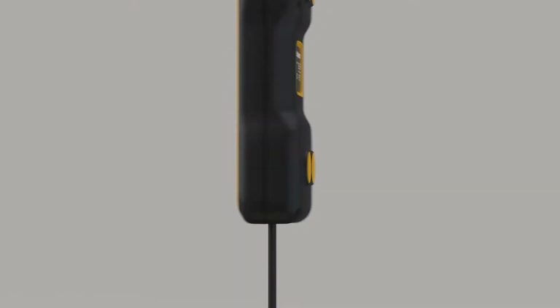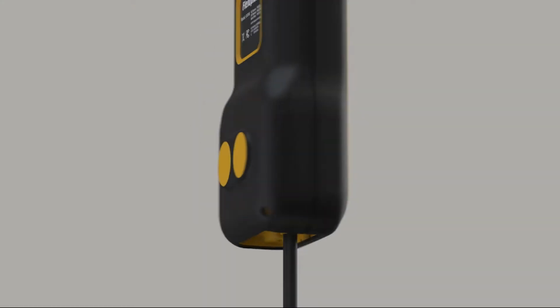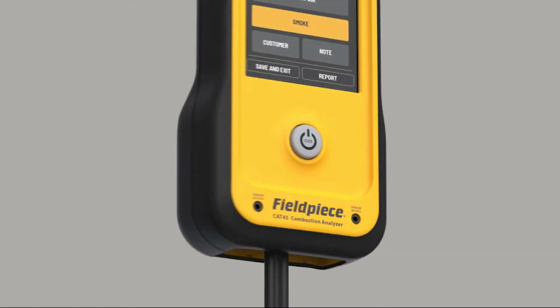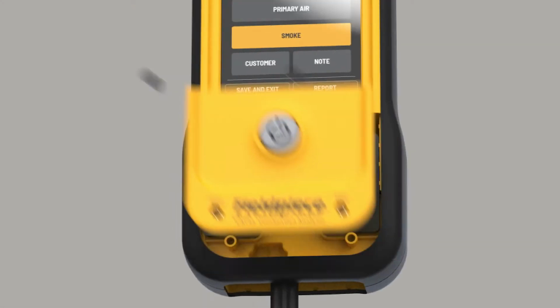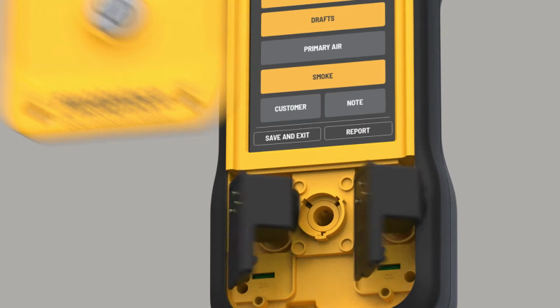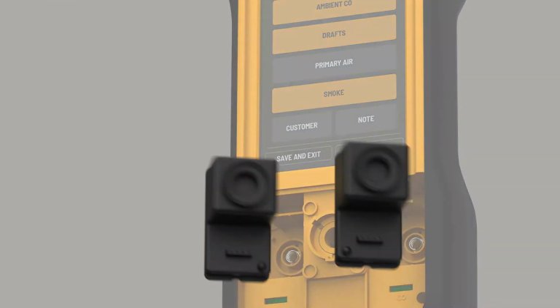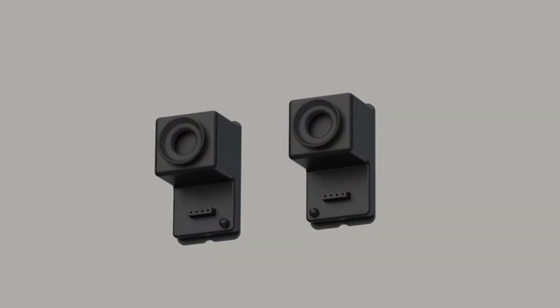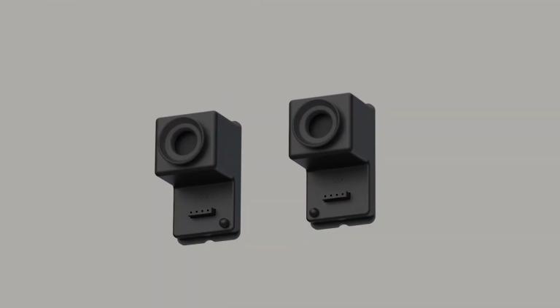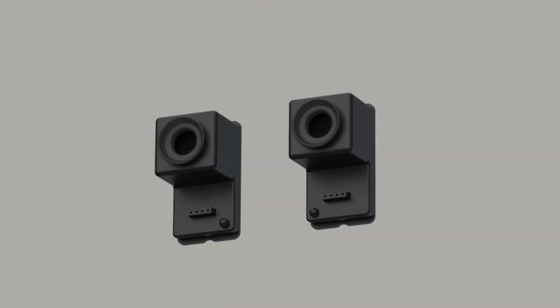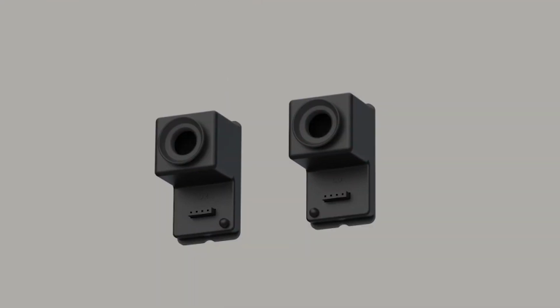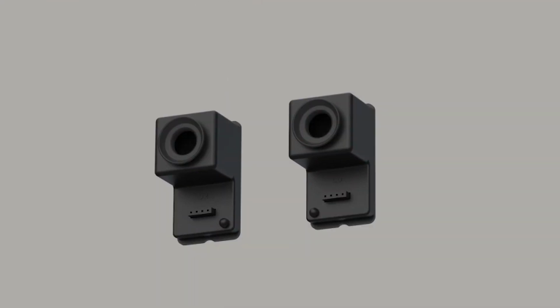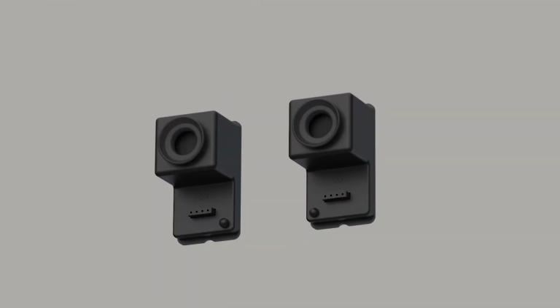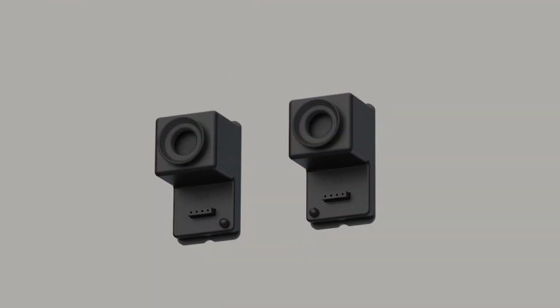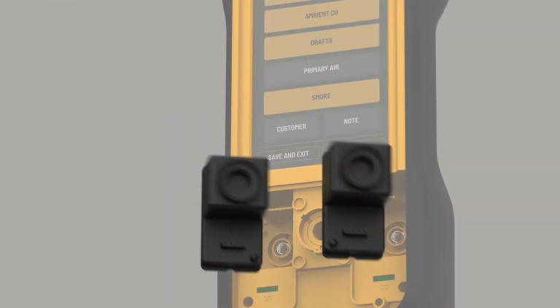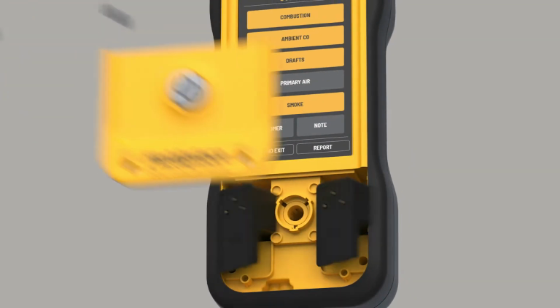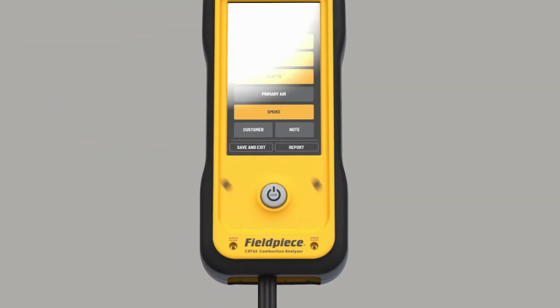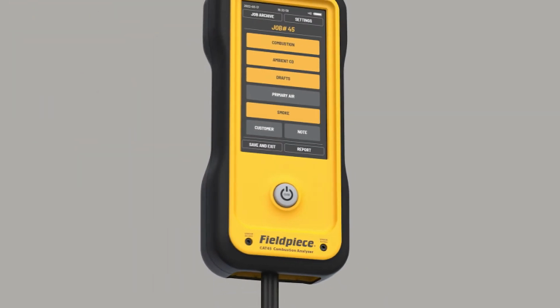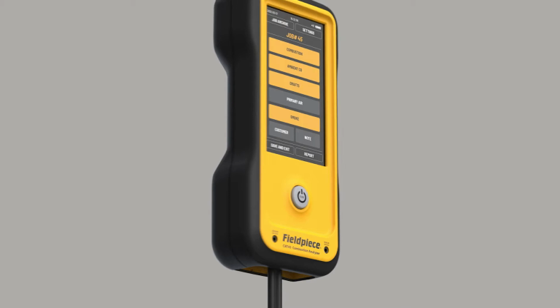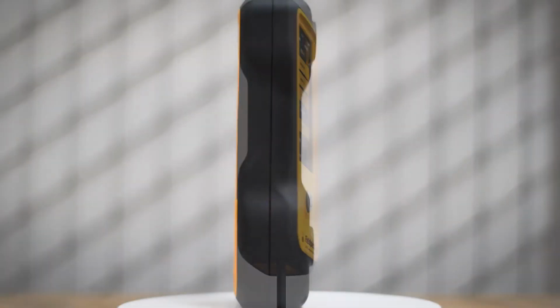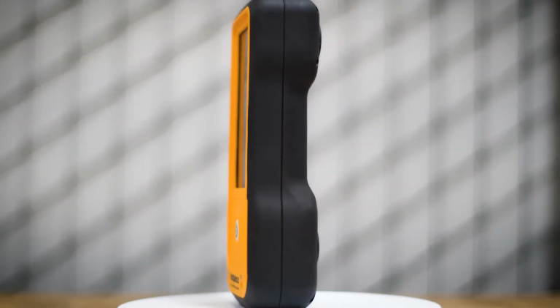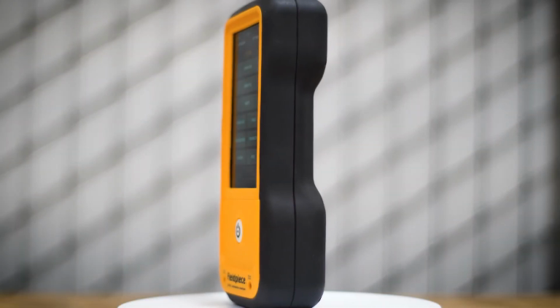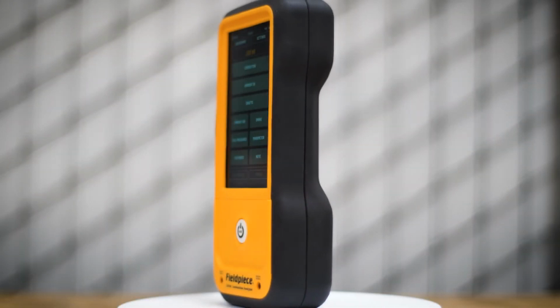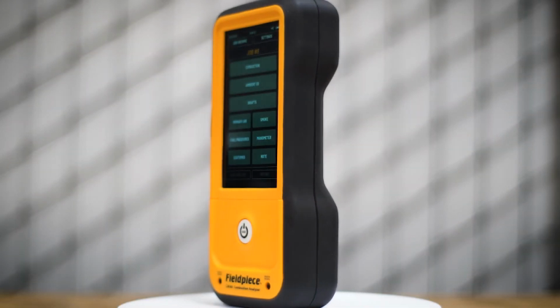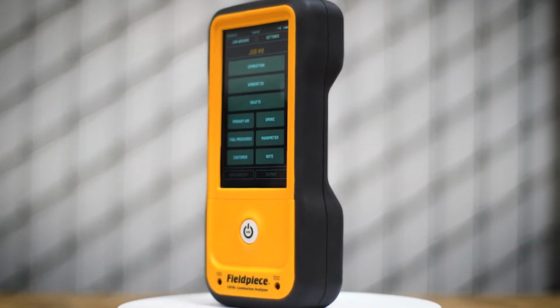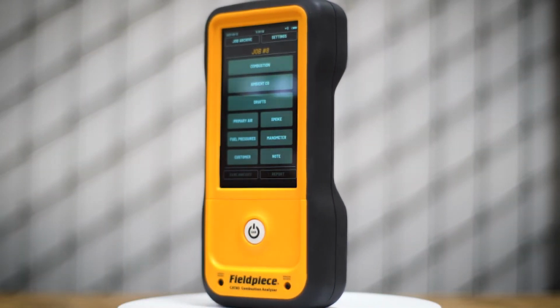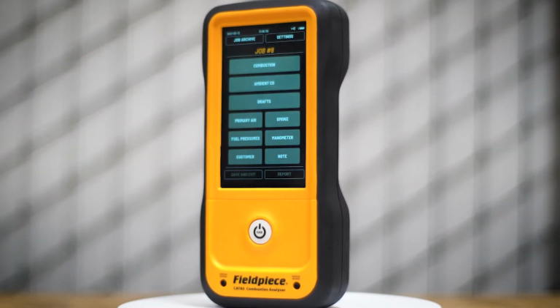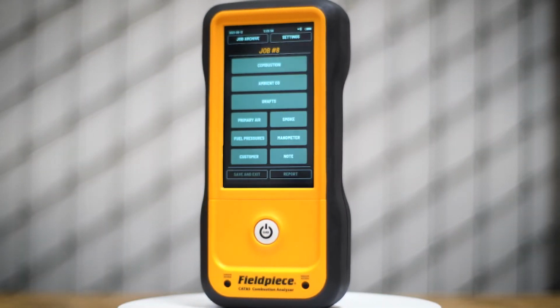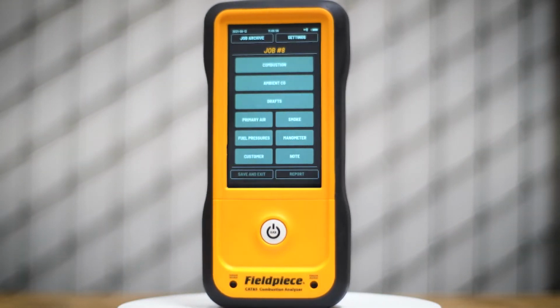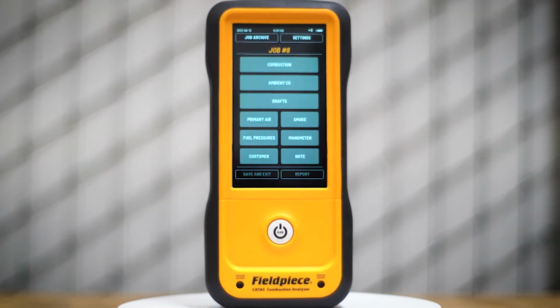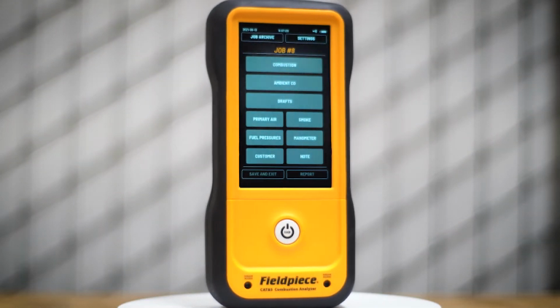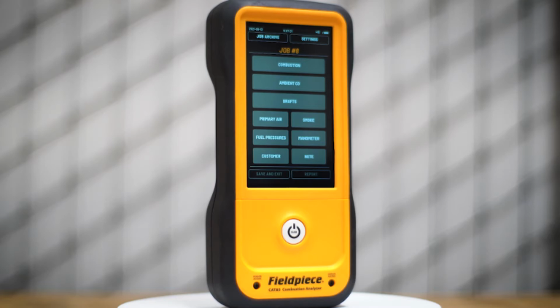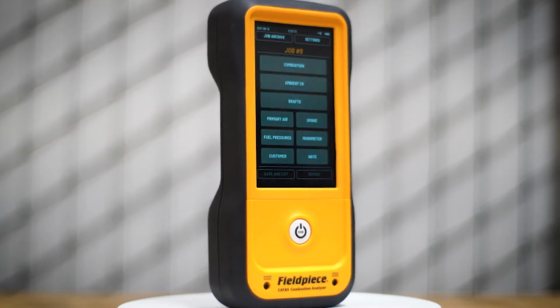With sensor vault technology, the power button unseals sensors when powering on and seals the sensors when powering off. This smart automation extends sensor life by sealing sensors from the air when it's time to put the Fieldpiece combustion analyzers away.